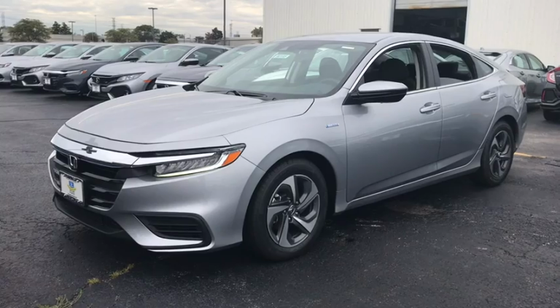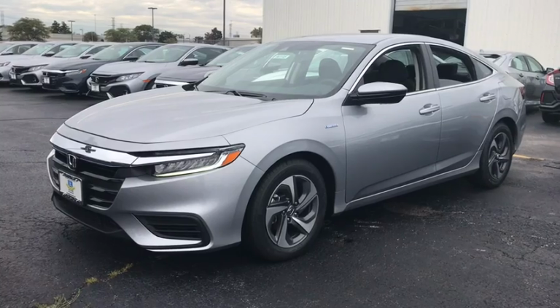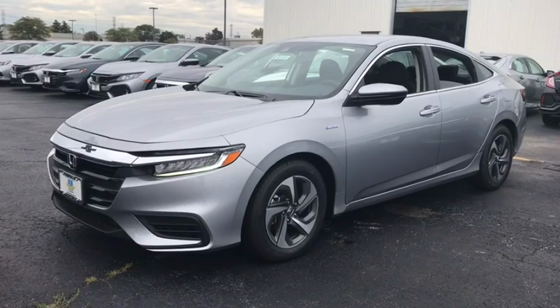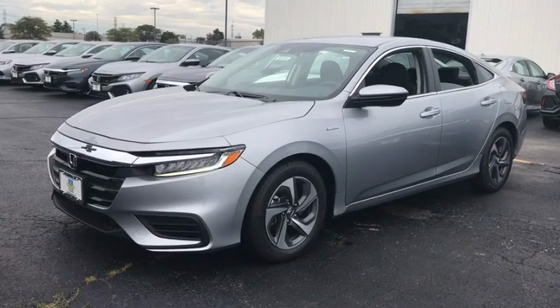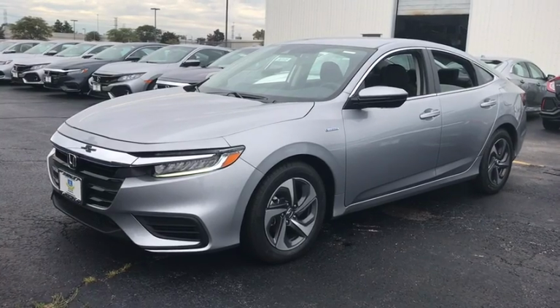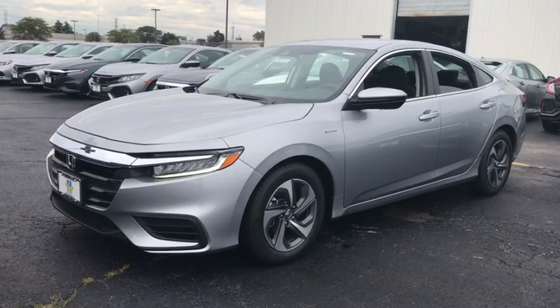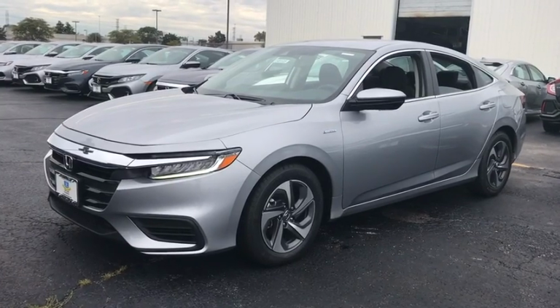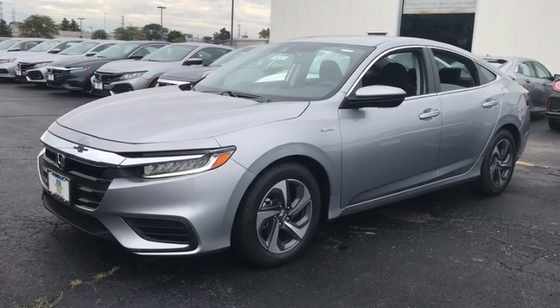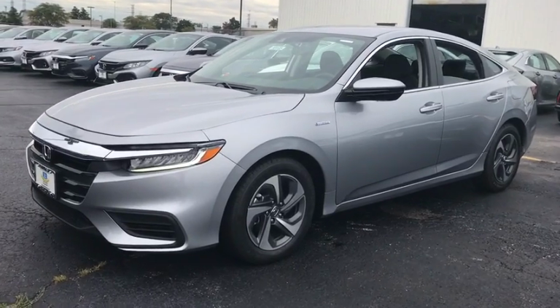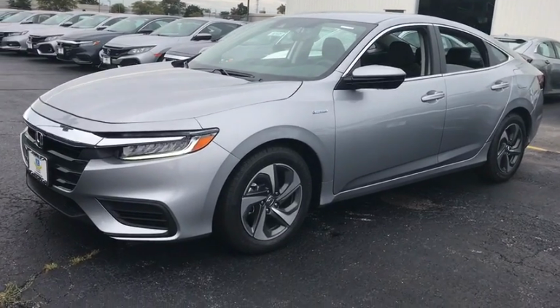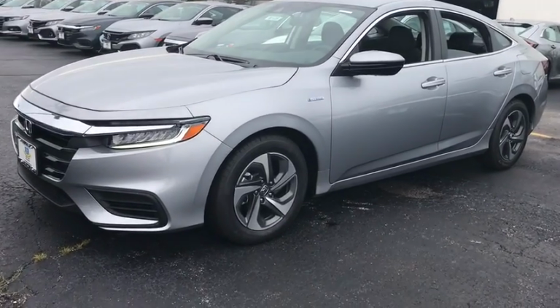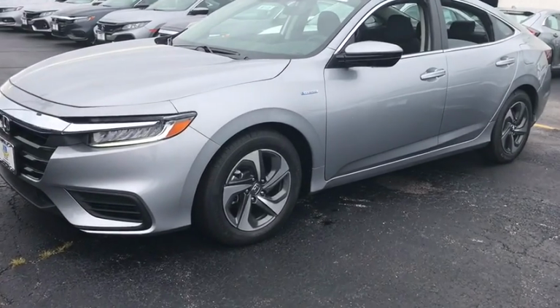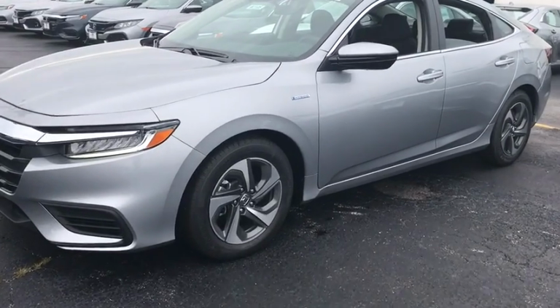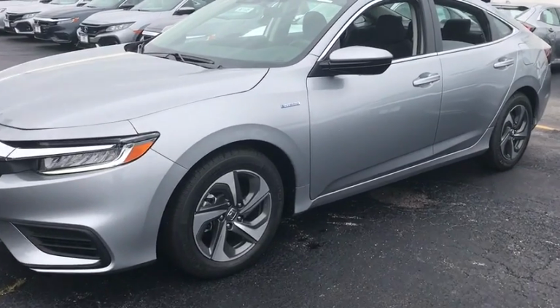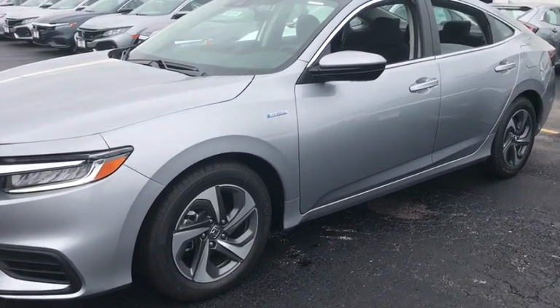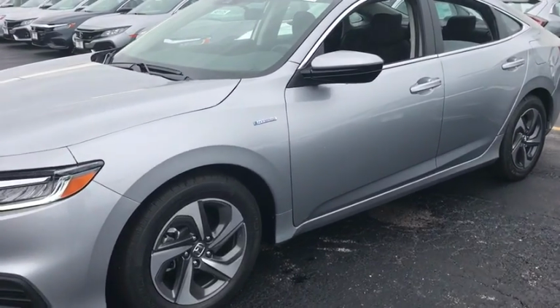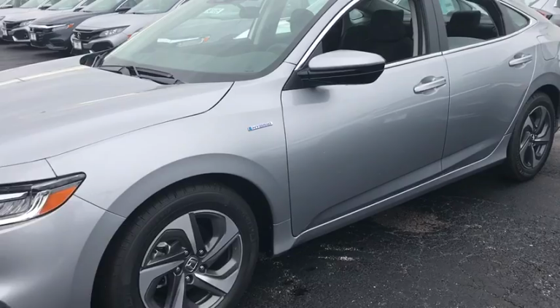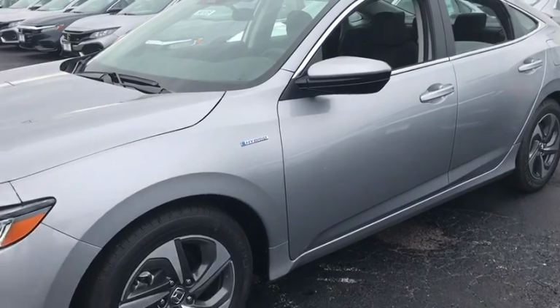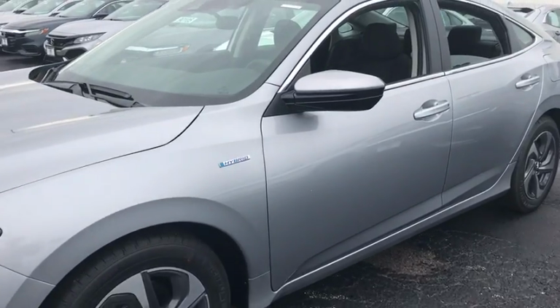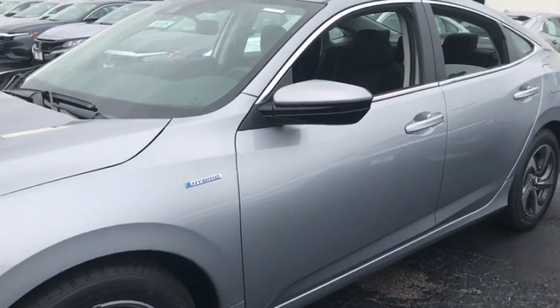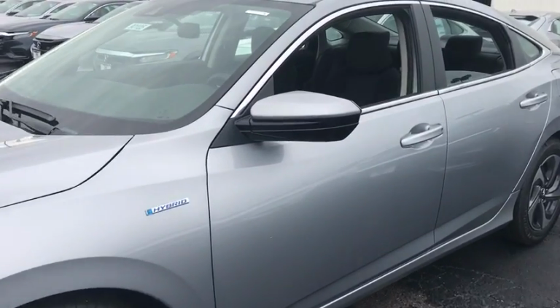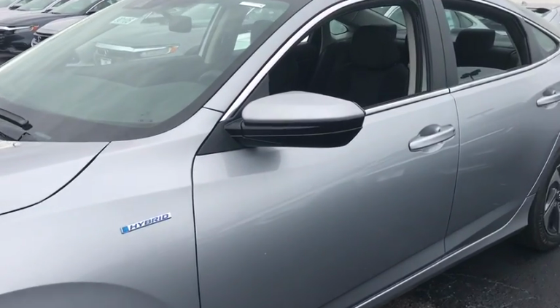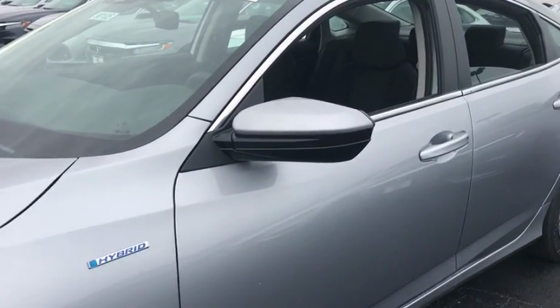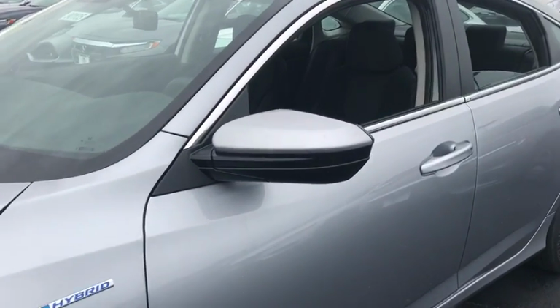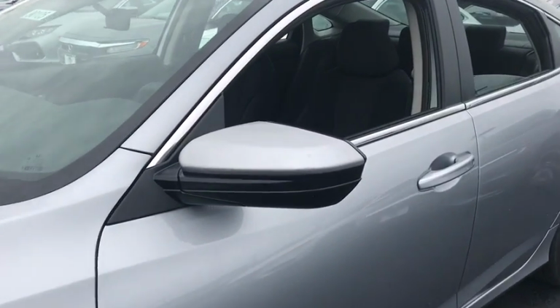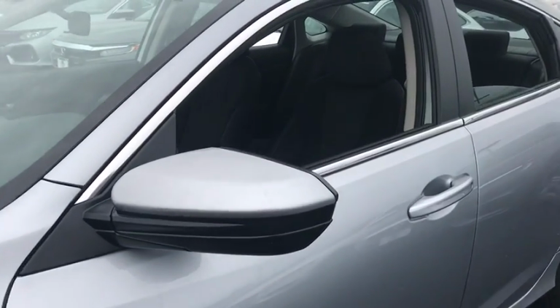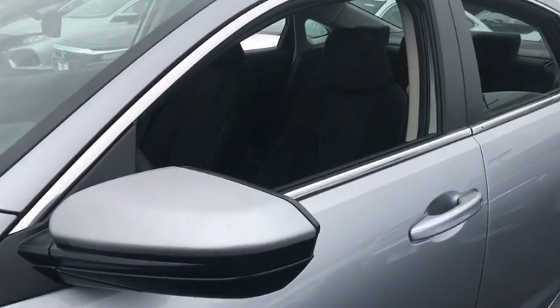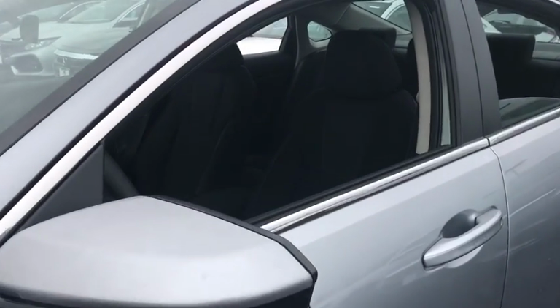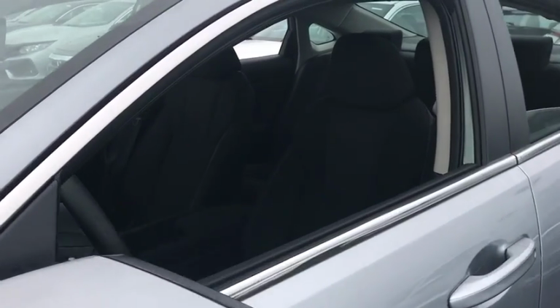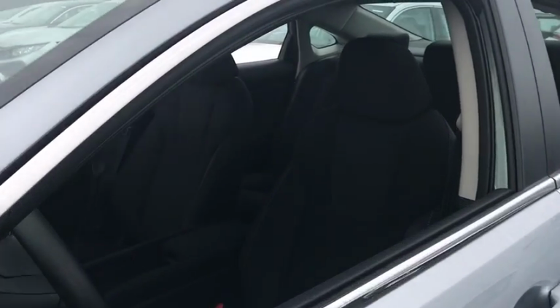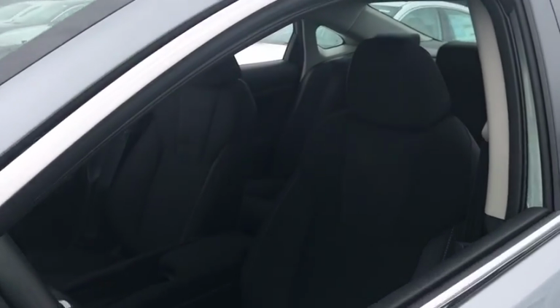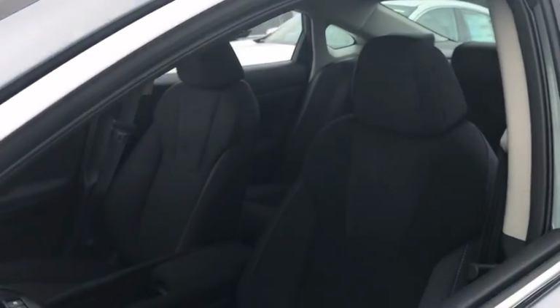2019 Honda Insight. 40 mpg, smooth ride, performance, exterior, interior. Honda Insight has it all.